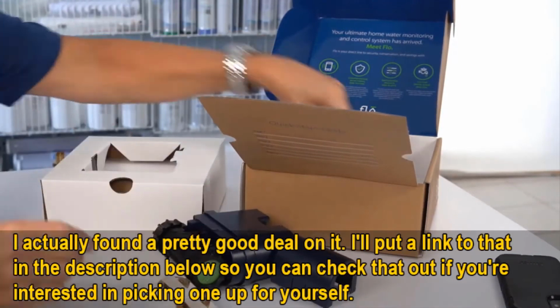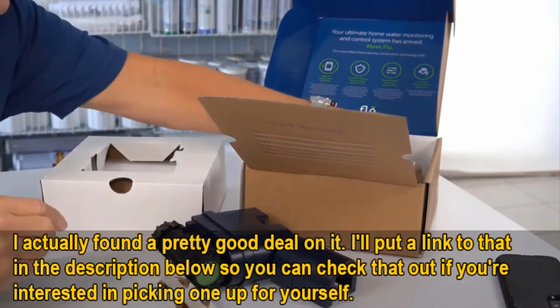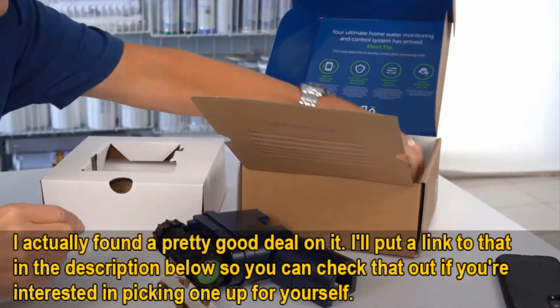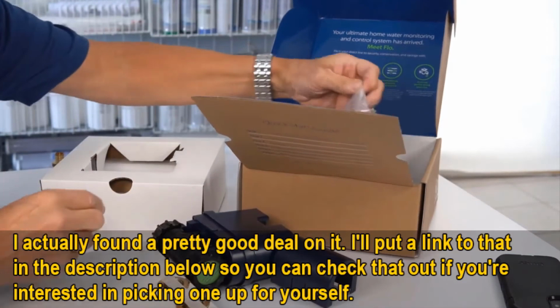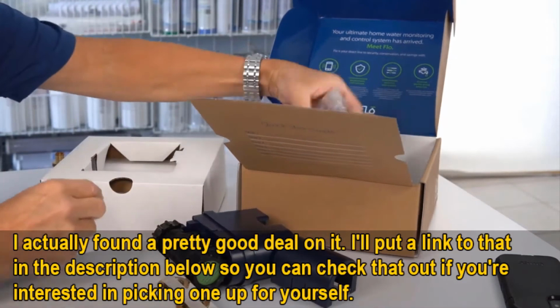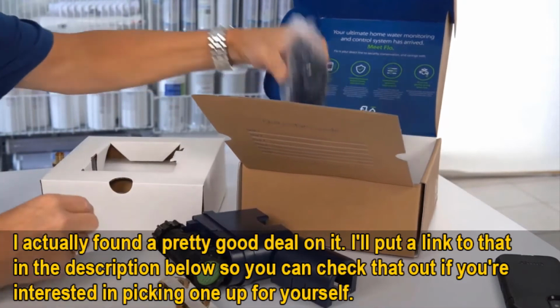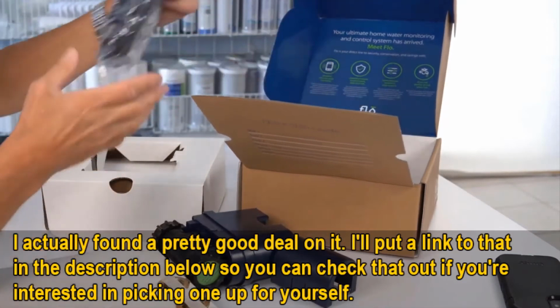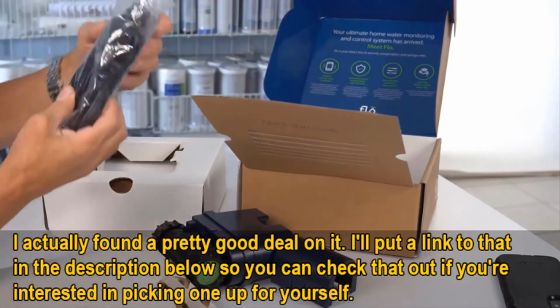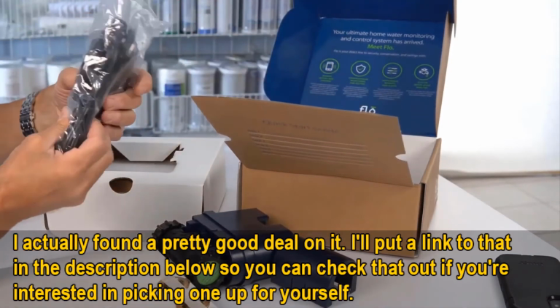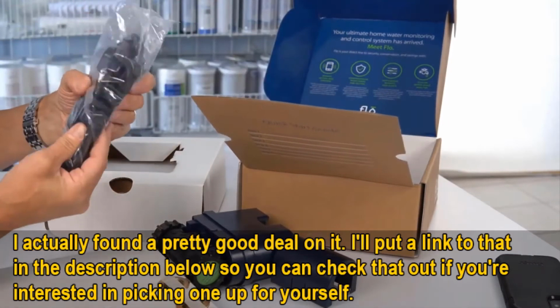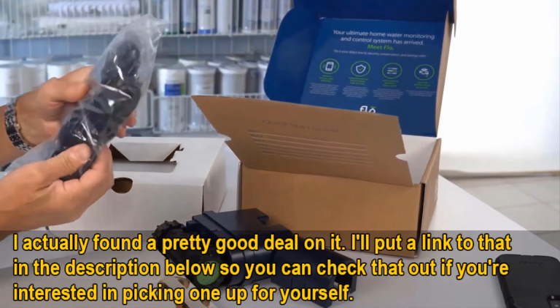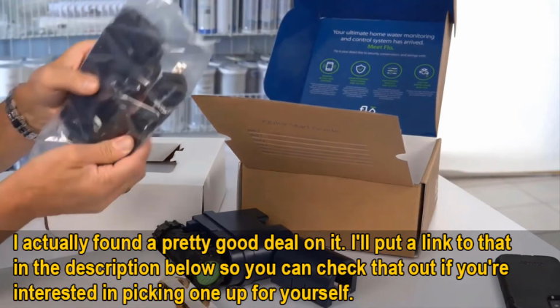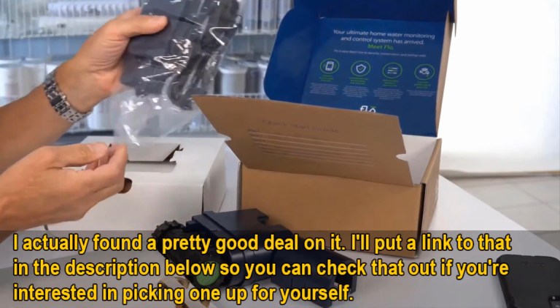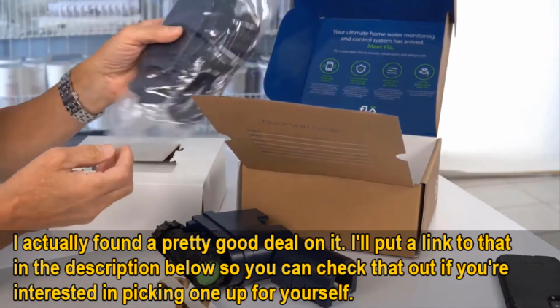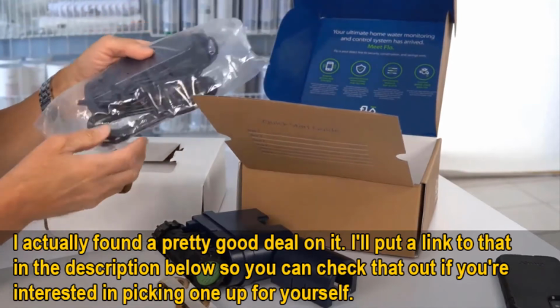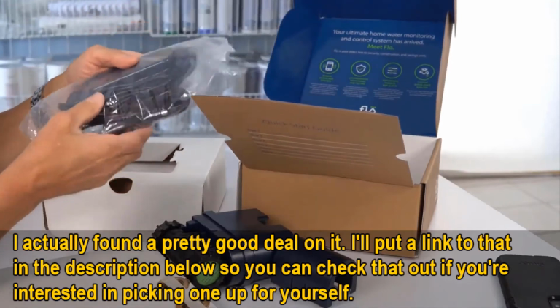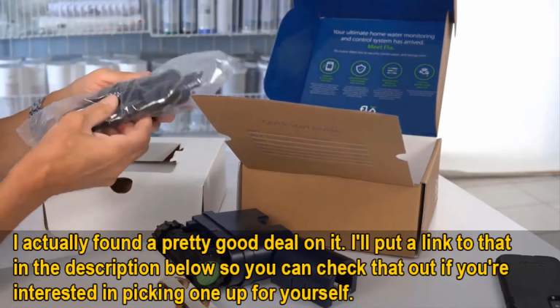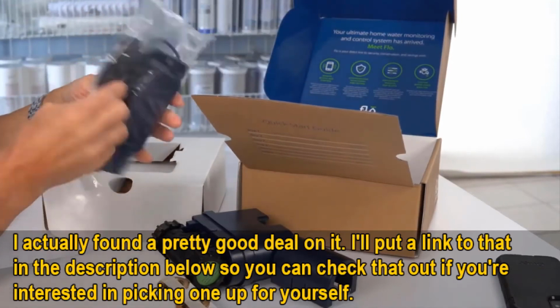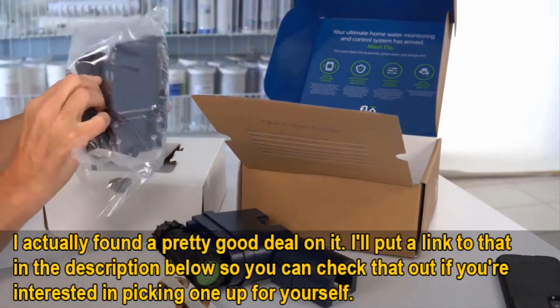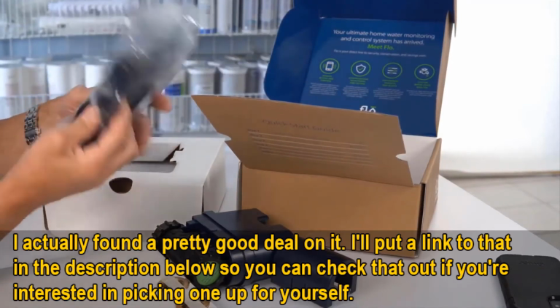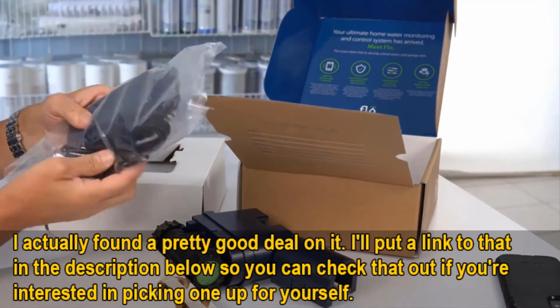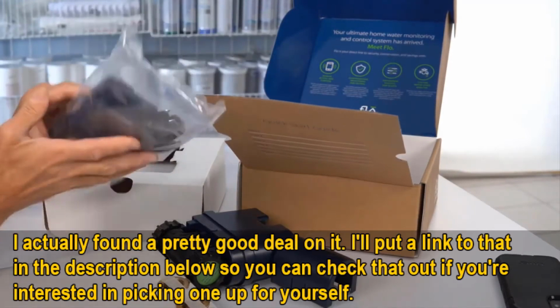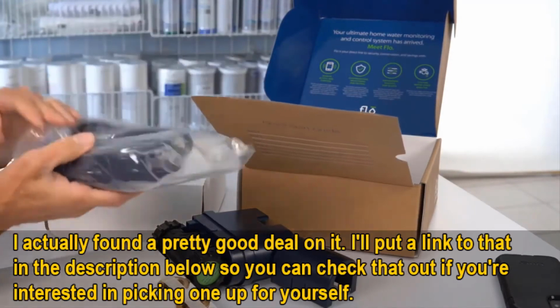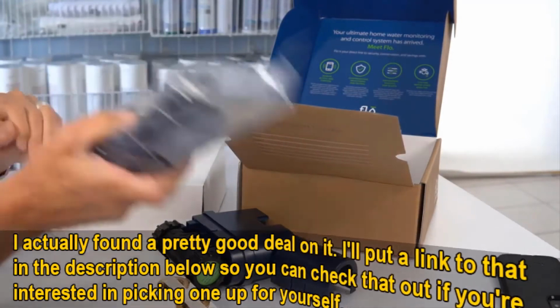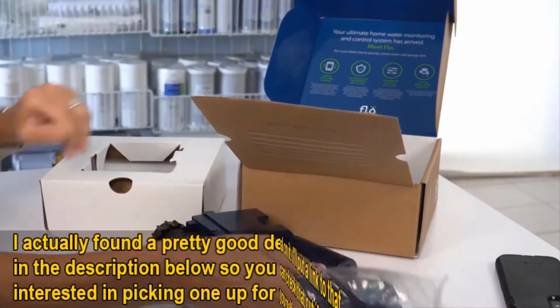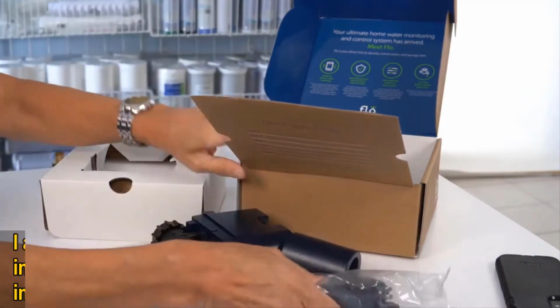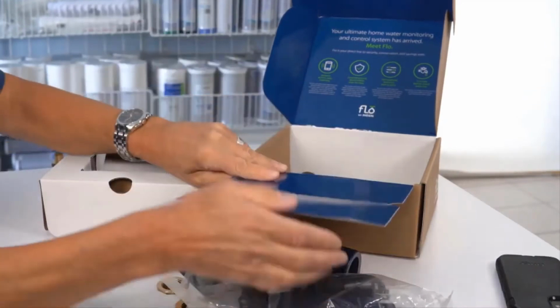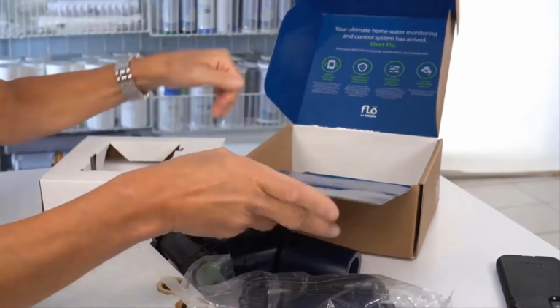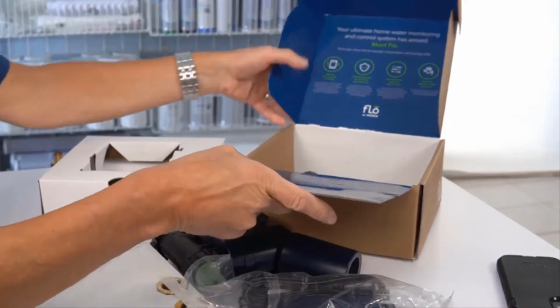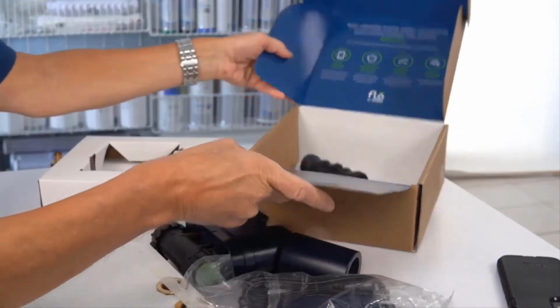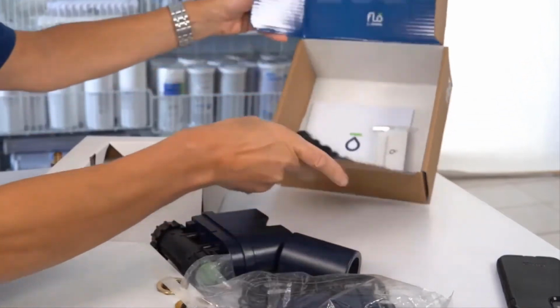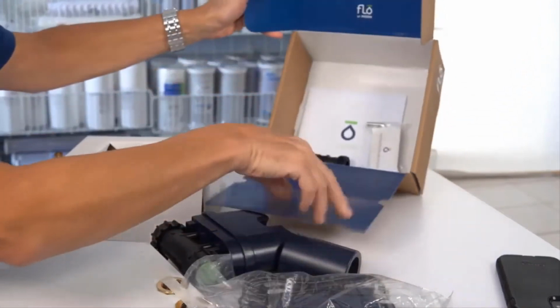I should mention real quick too, I actually found a pretty good deal on this system. I'll put a link in the description below to that deal so you can check it out if you're interested in getting one for yourself.